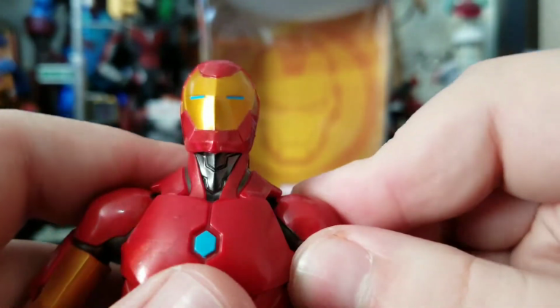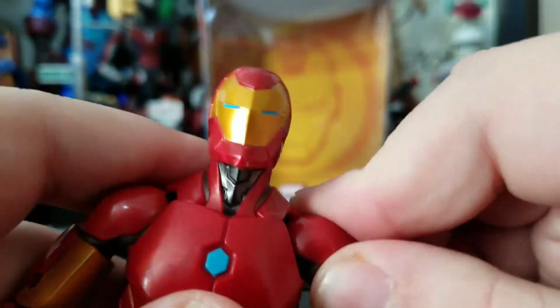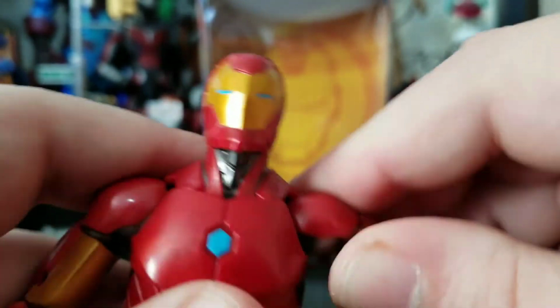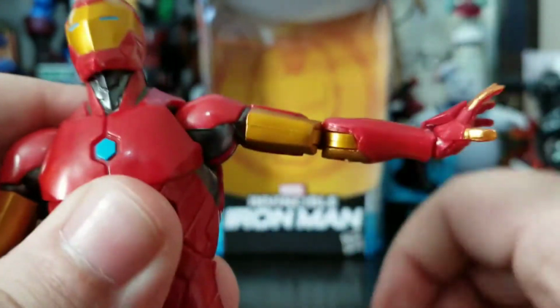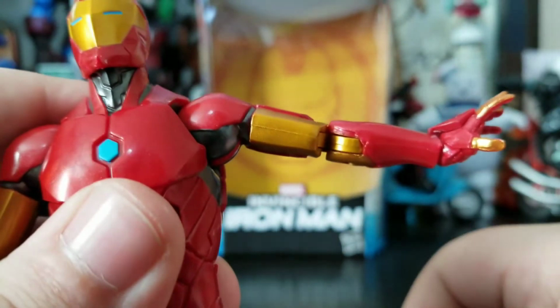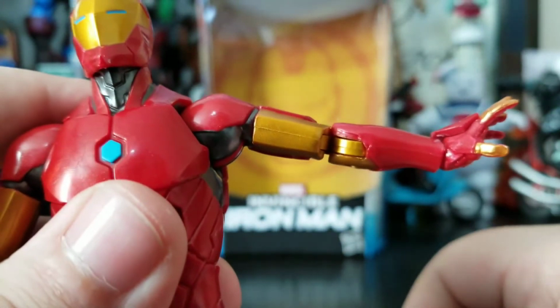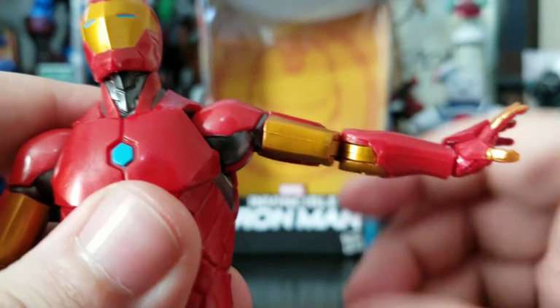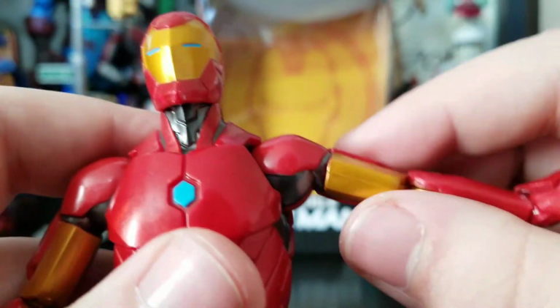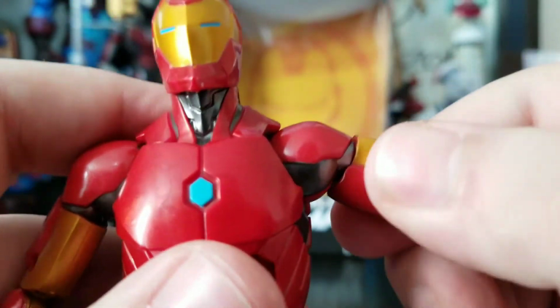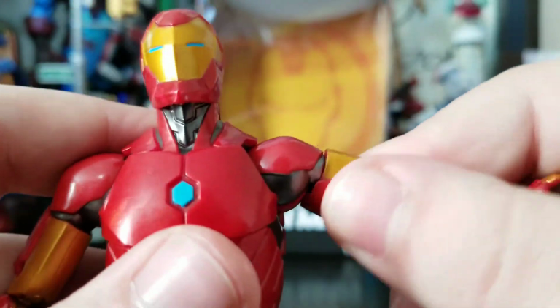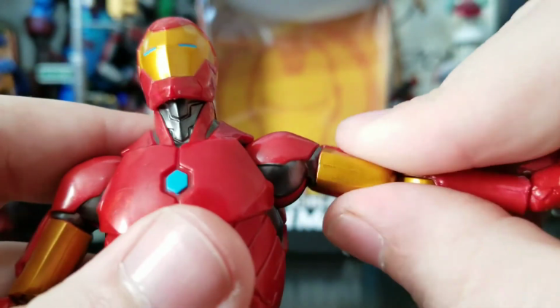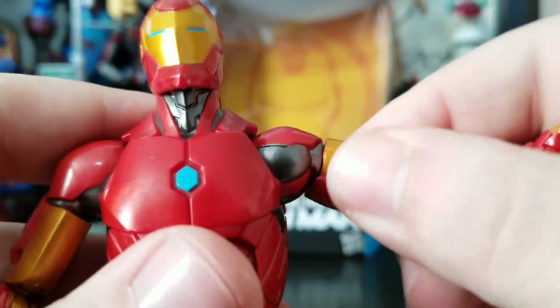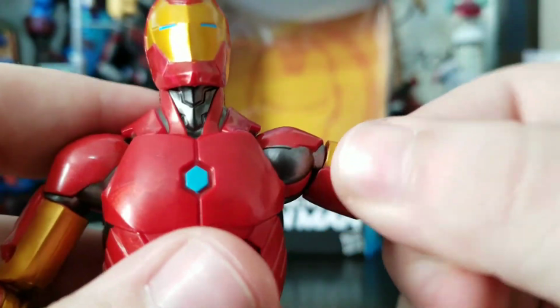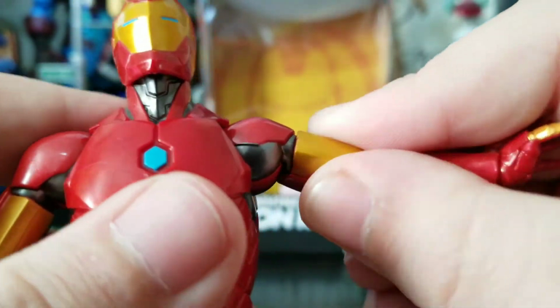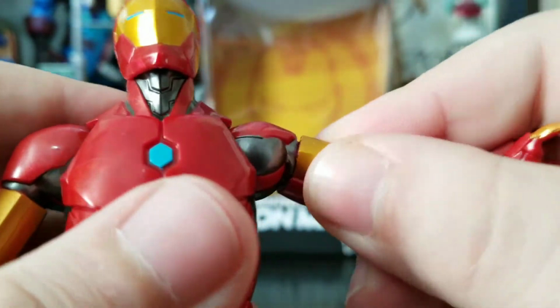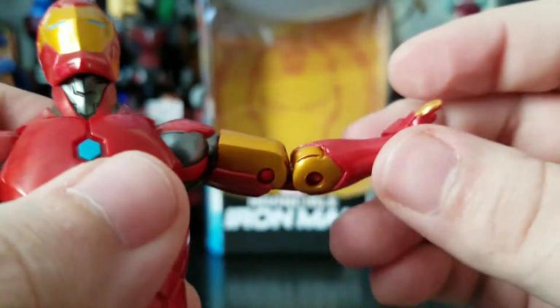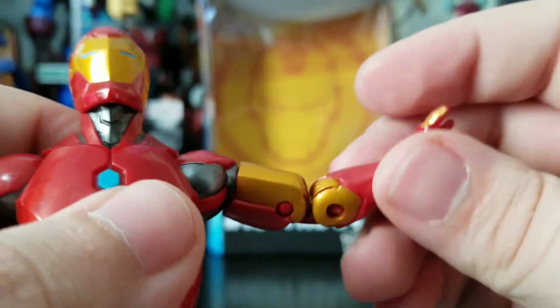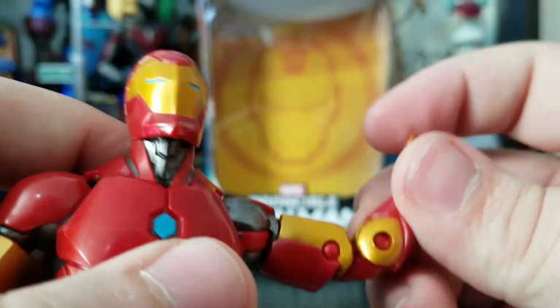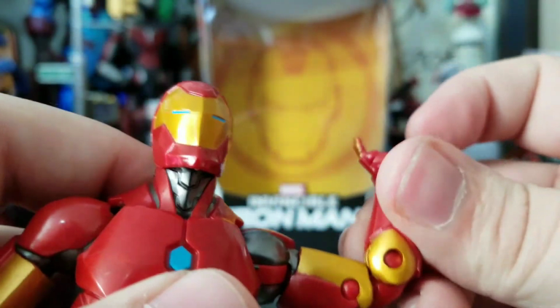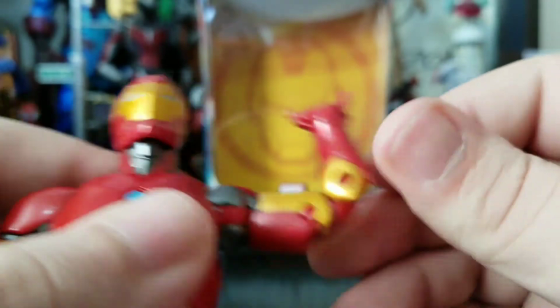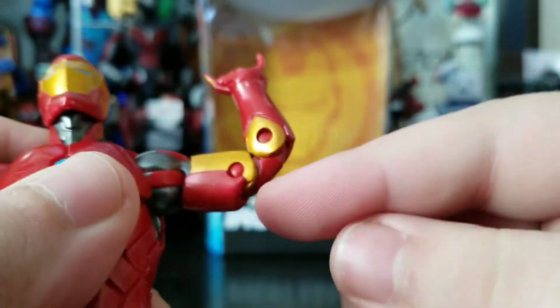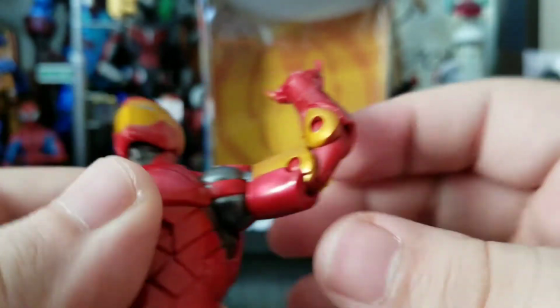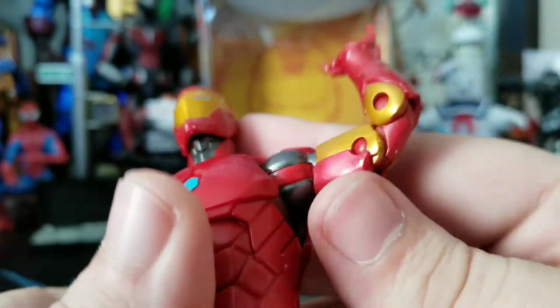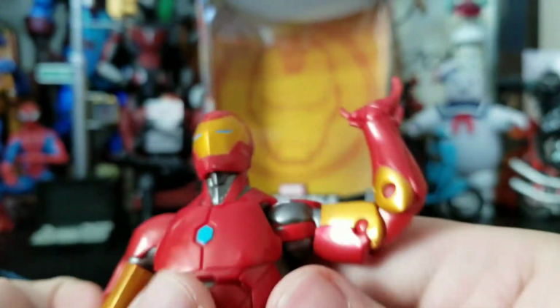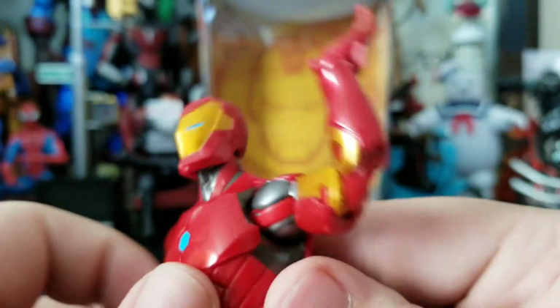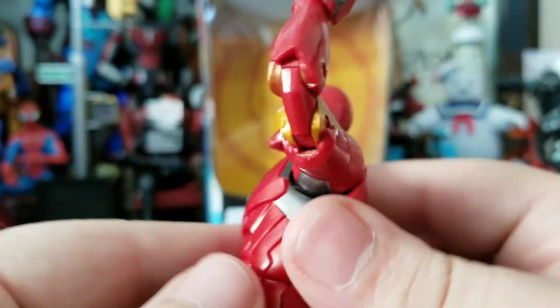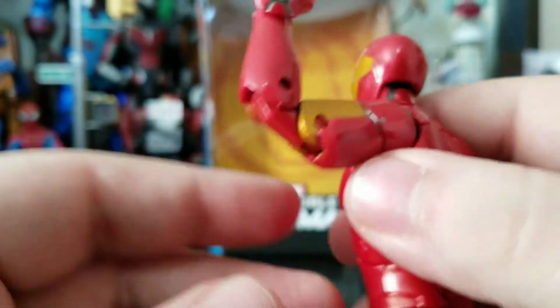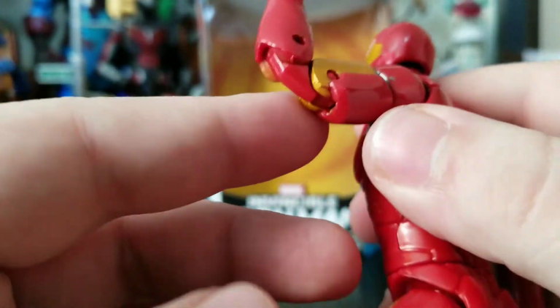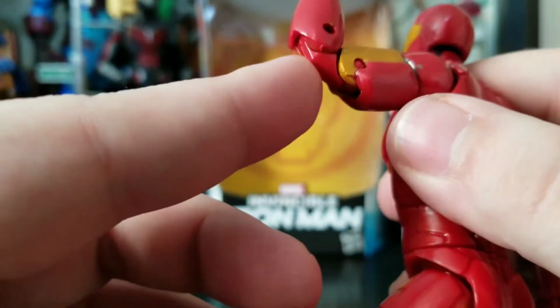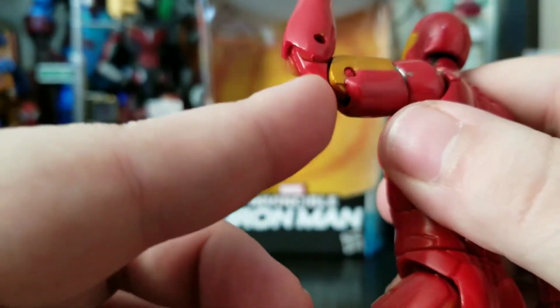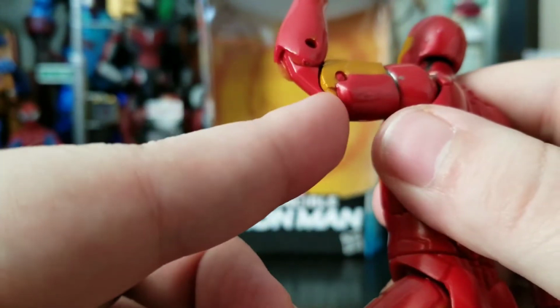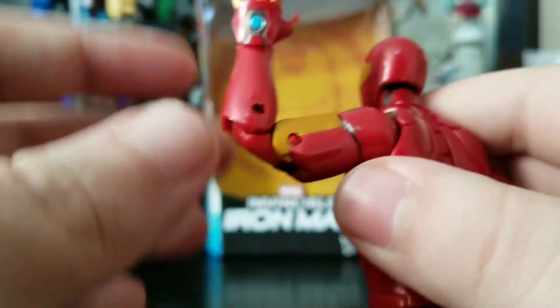Arms can actually bend up like so. There's a bicep swivel, then you get the double-jointed elbow — and the elbow actually looks pretty cool because it's not overly sticking out.